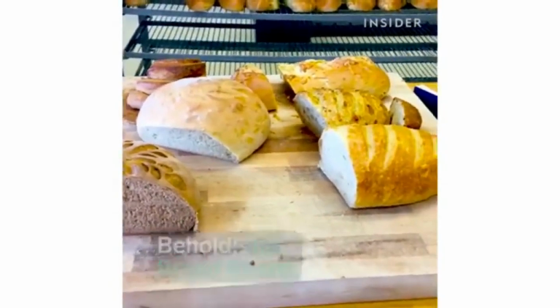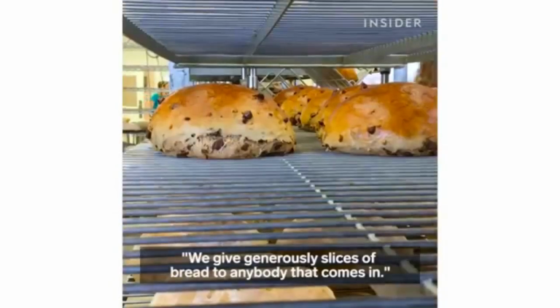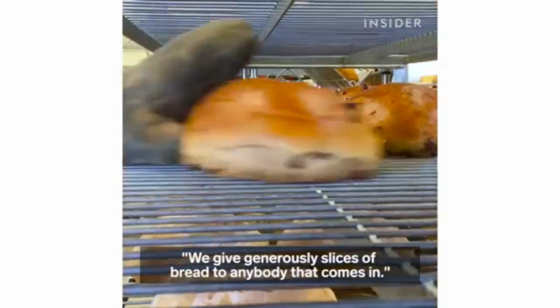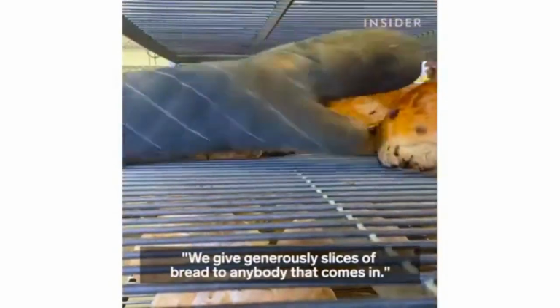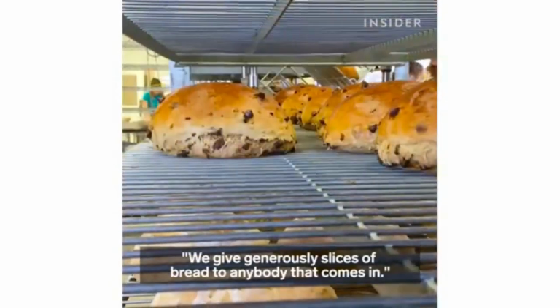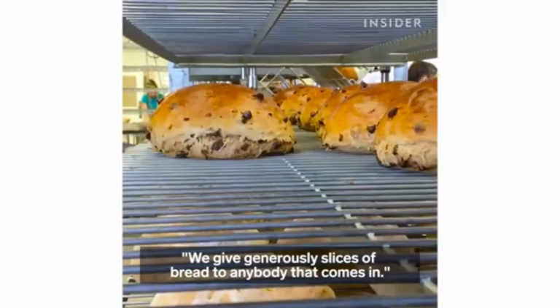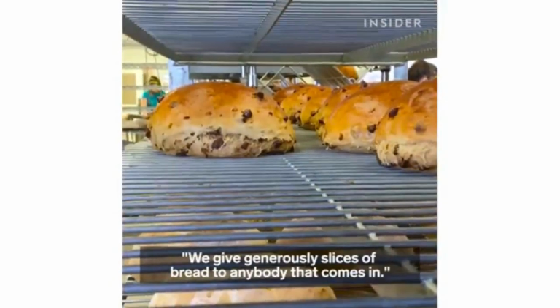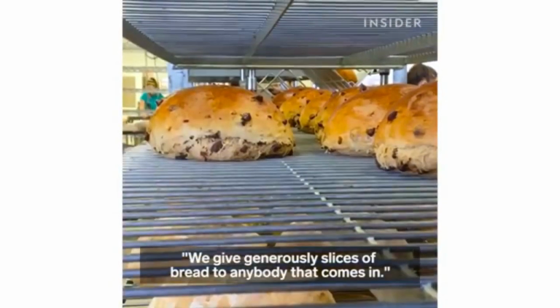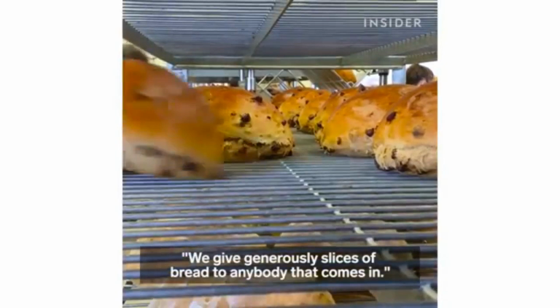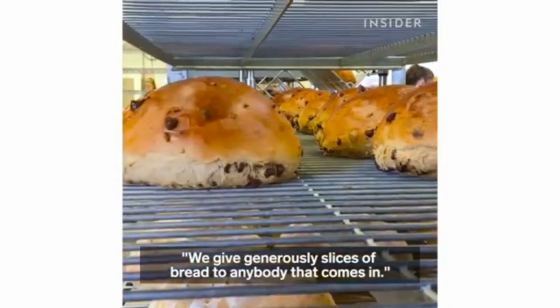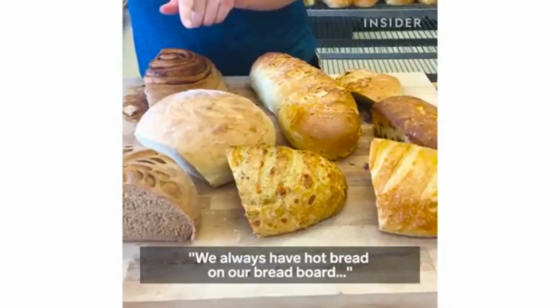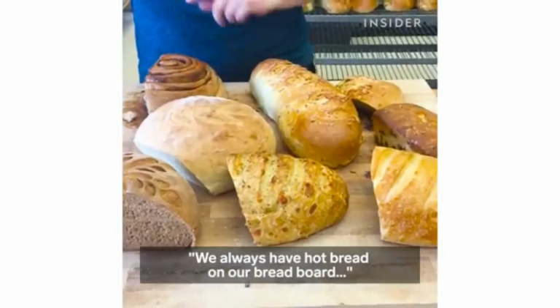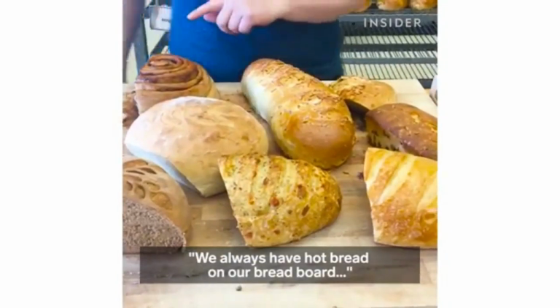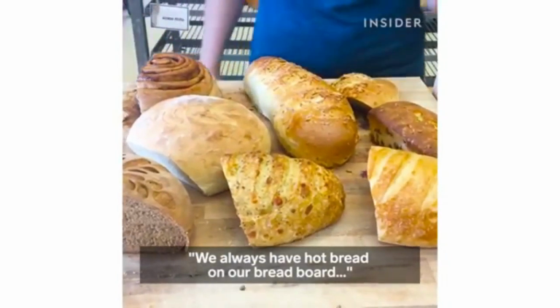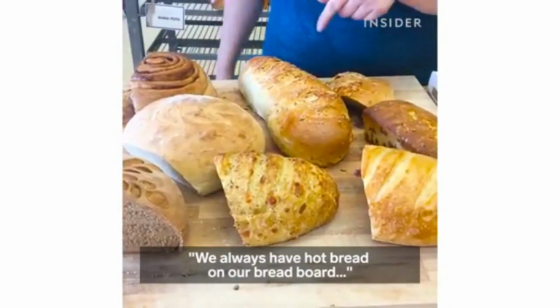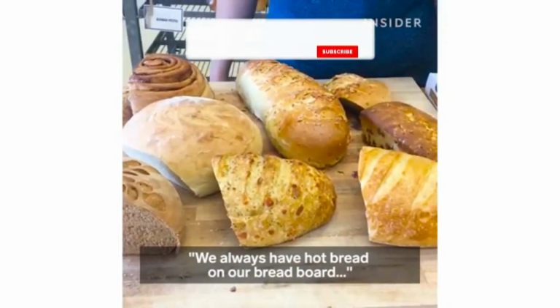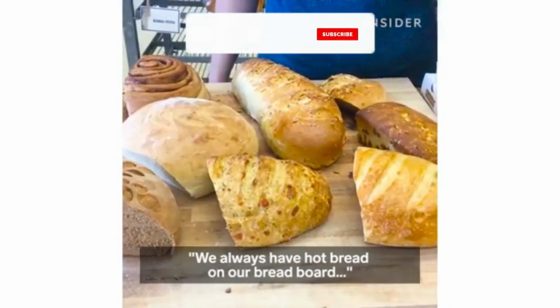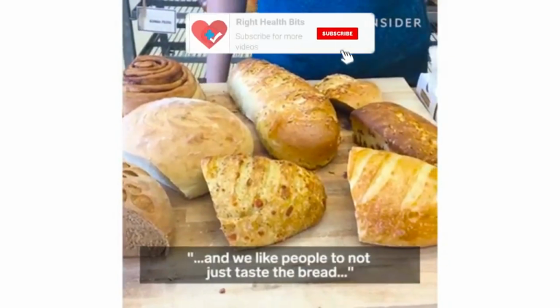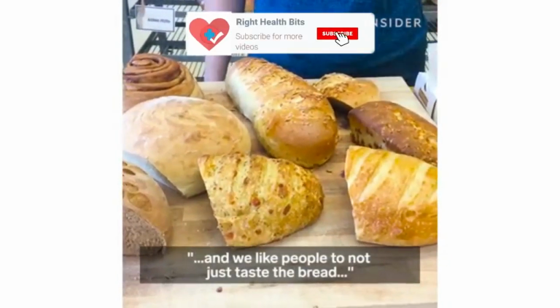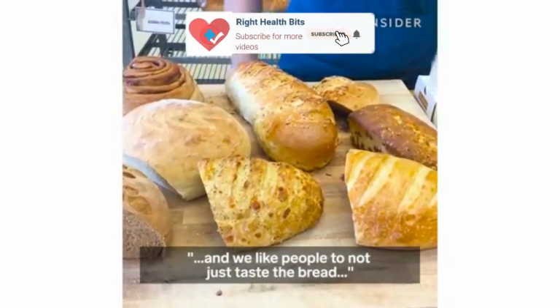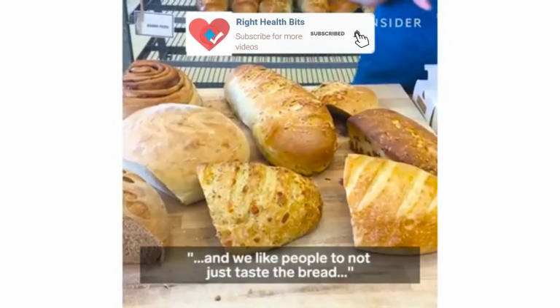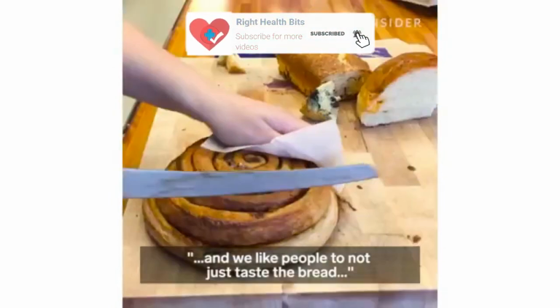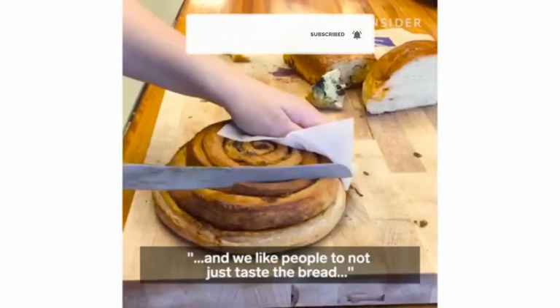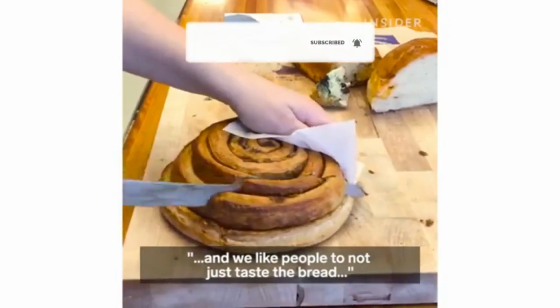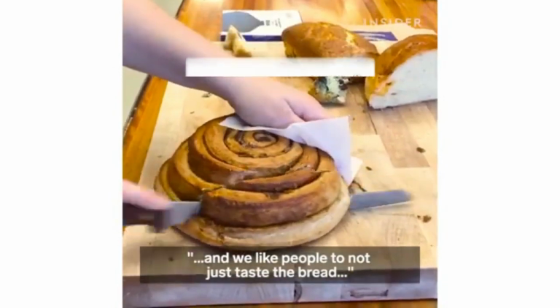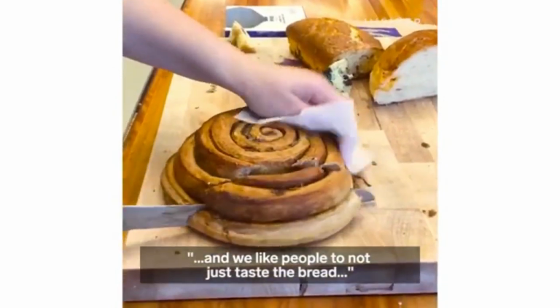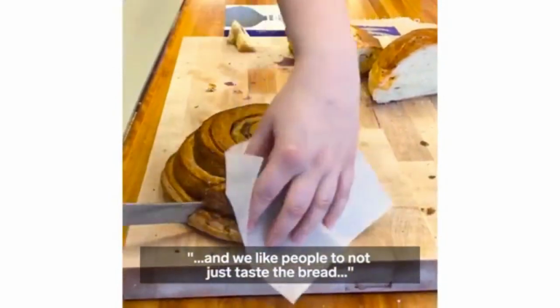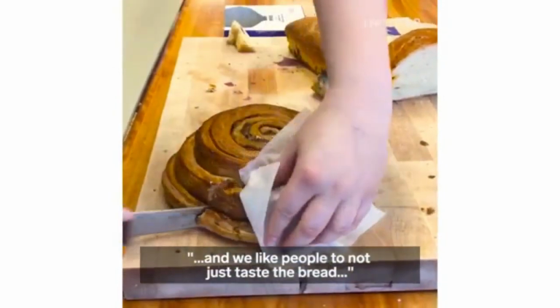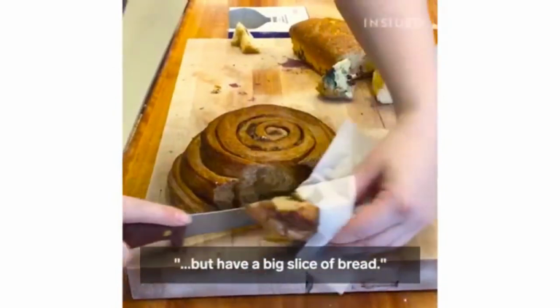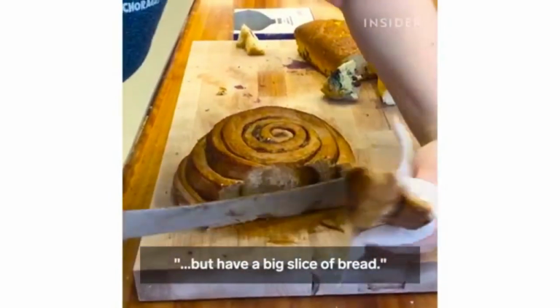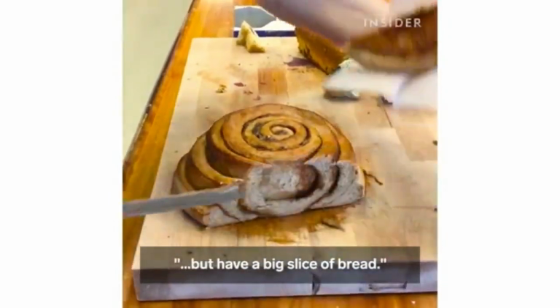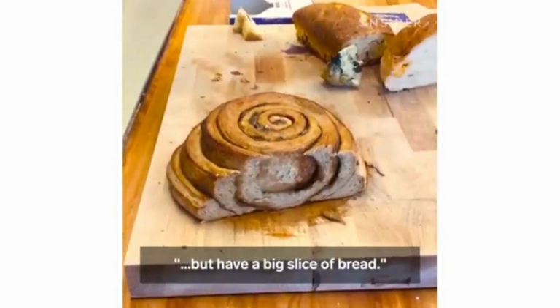We give generously slices of bread to anybody that comes in. We always have hot bread on our breadboard and we like people to not just taste the bread but have a big slice of bread.